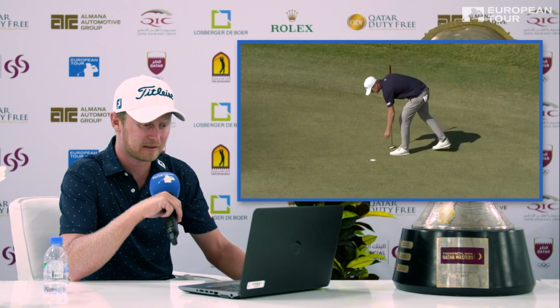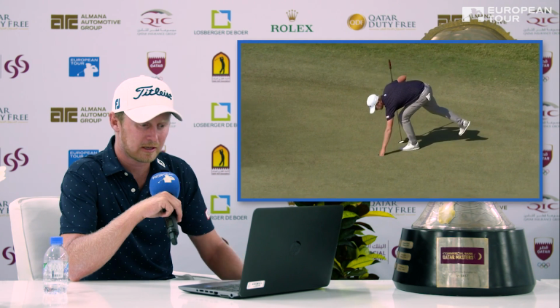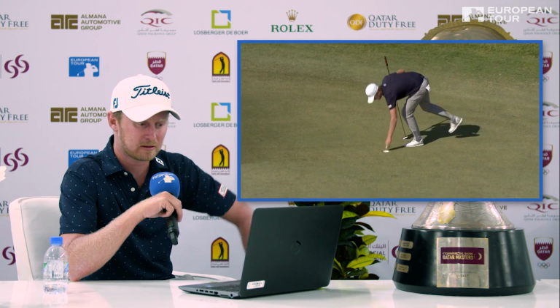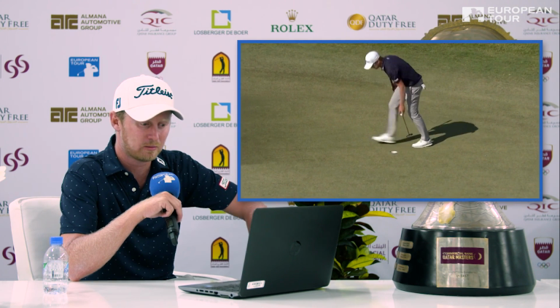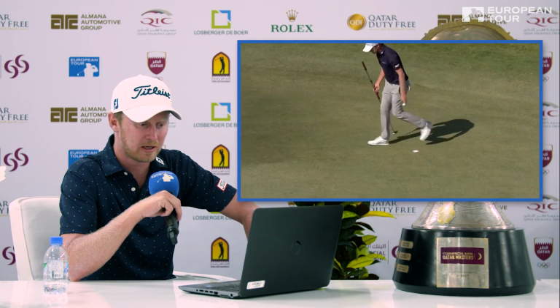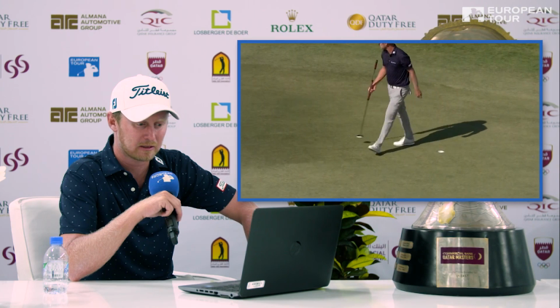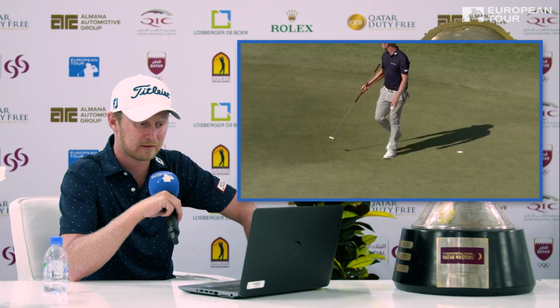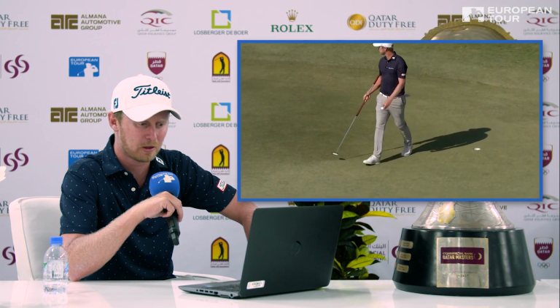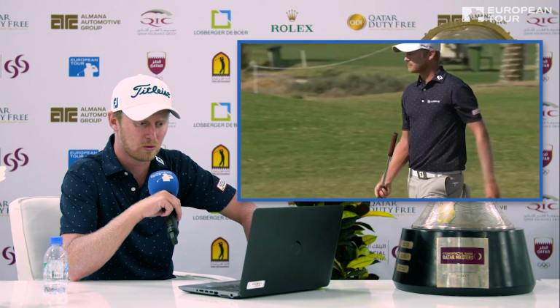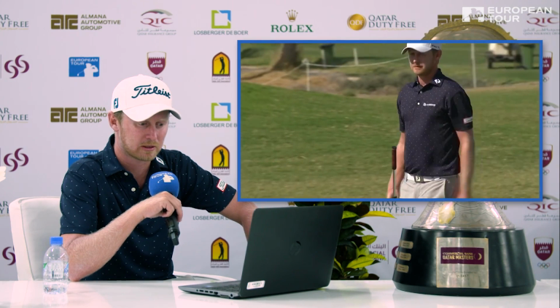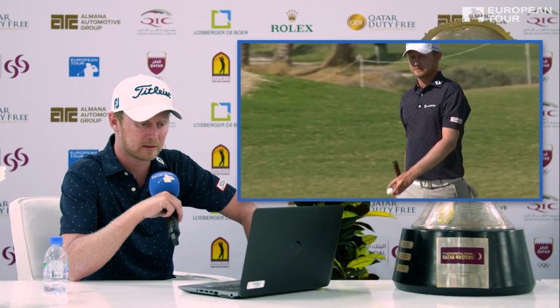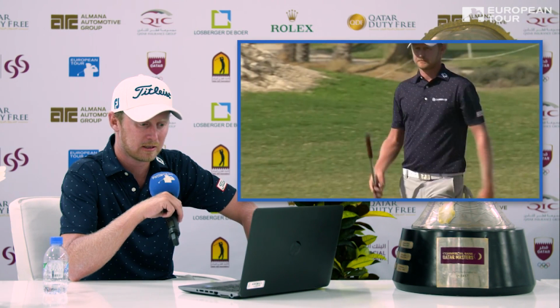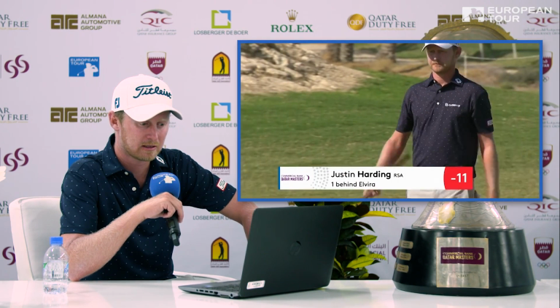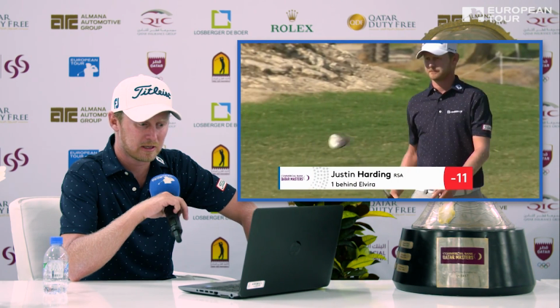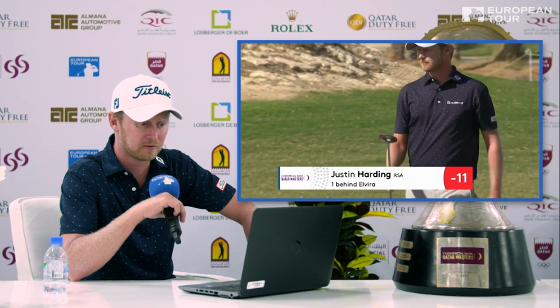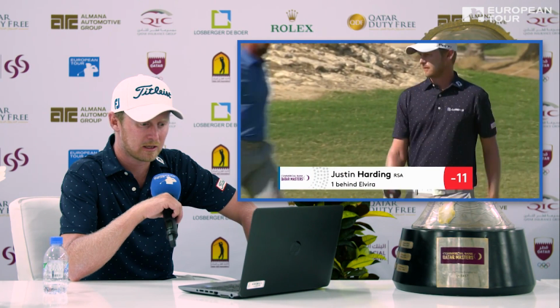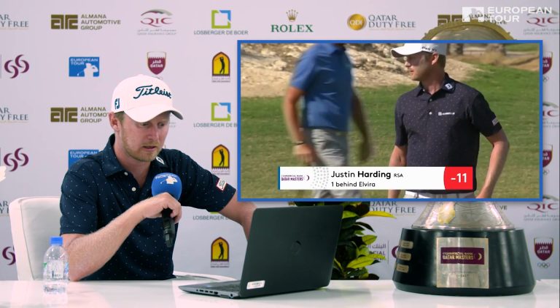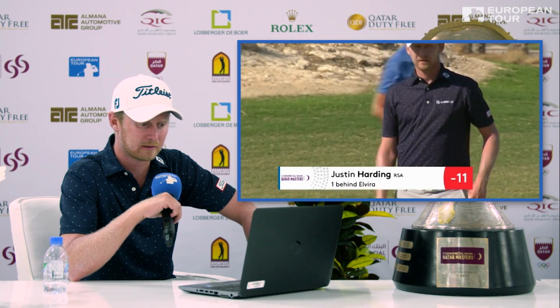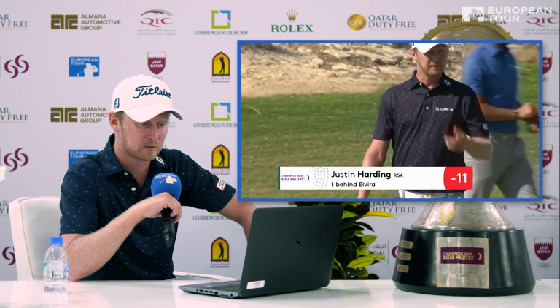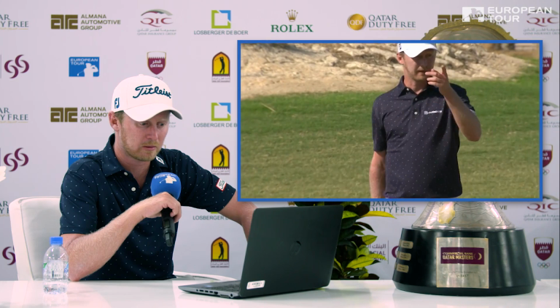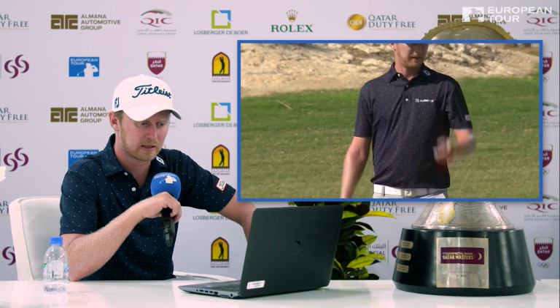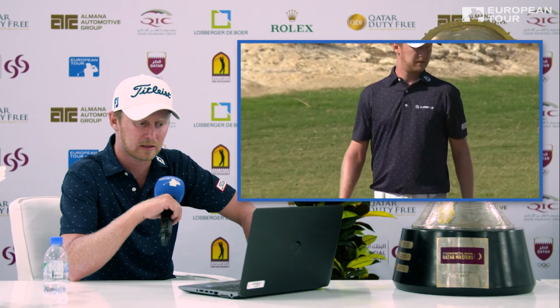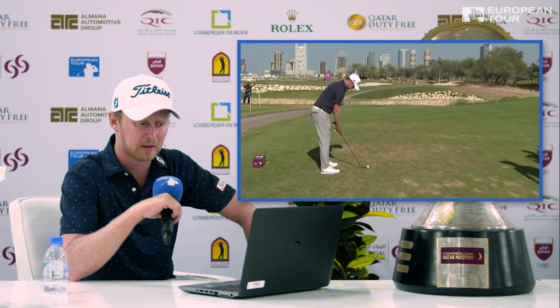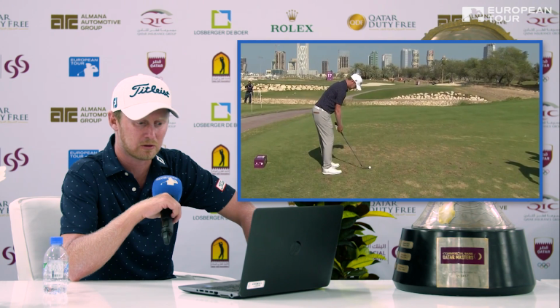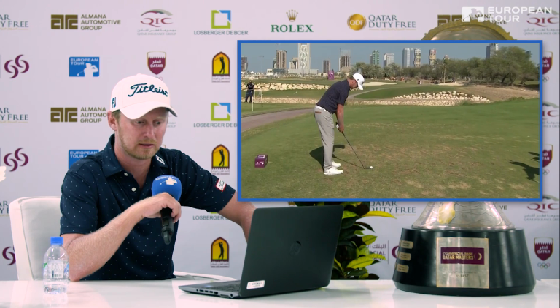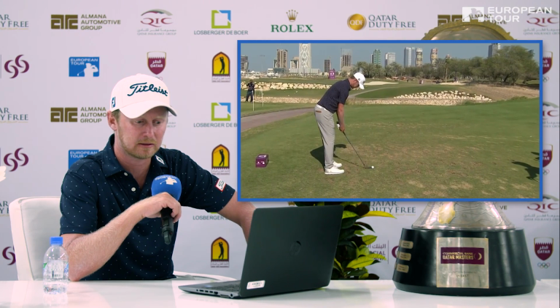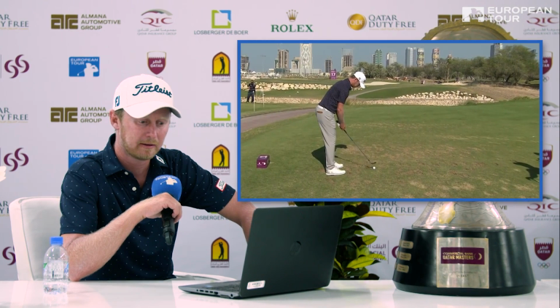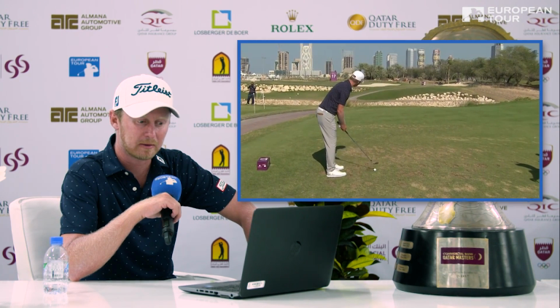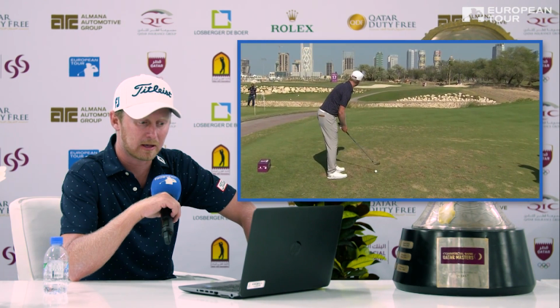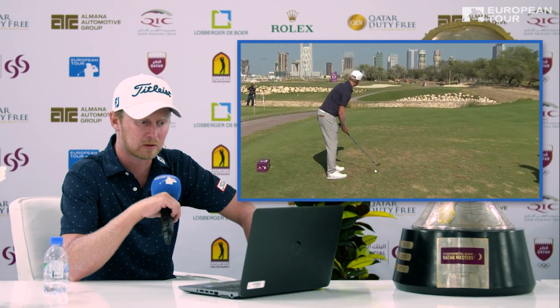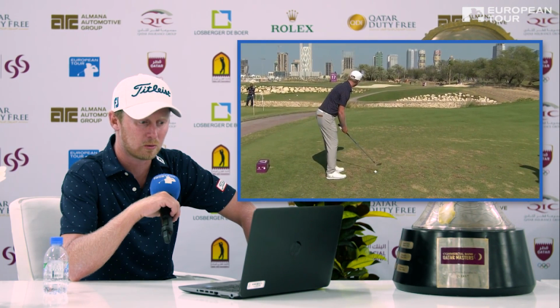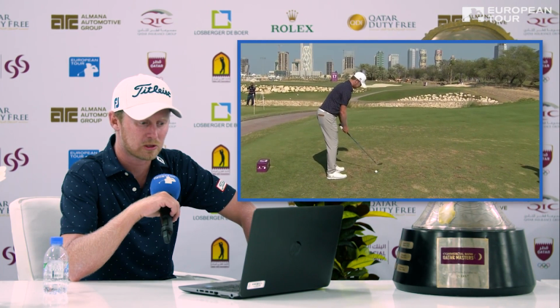It looked like the leaderboard — the guys were going to post scores. As I was saying to a few of the guys earlier, it was more about just getting into the clubhouse first and maybe applying a little bit of scoreboard pressure.